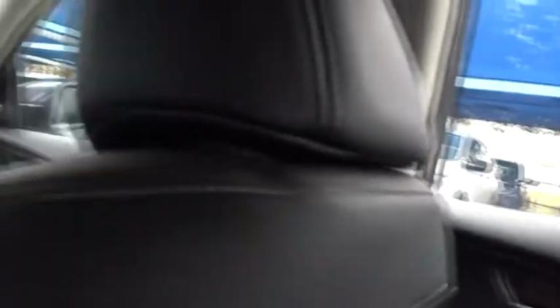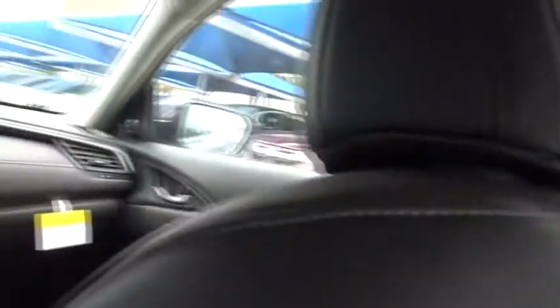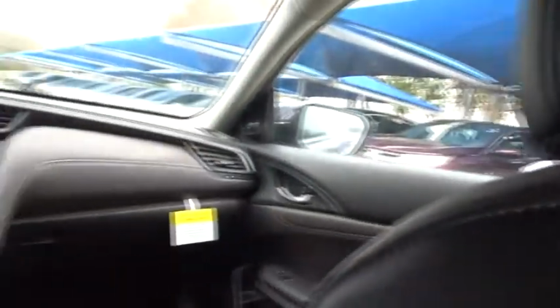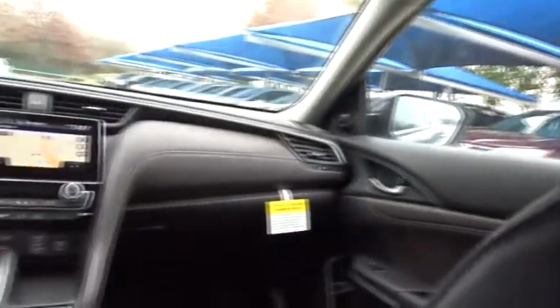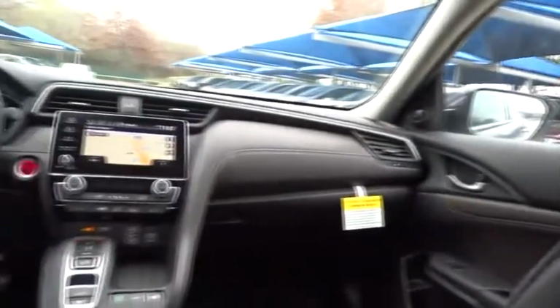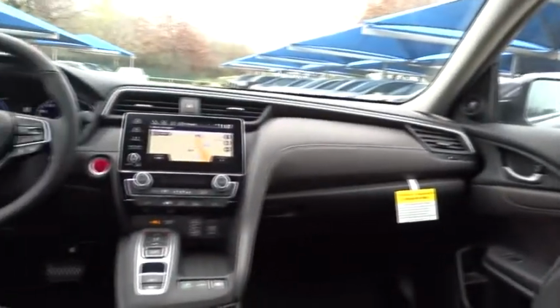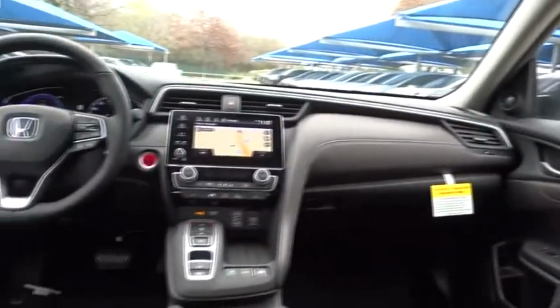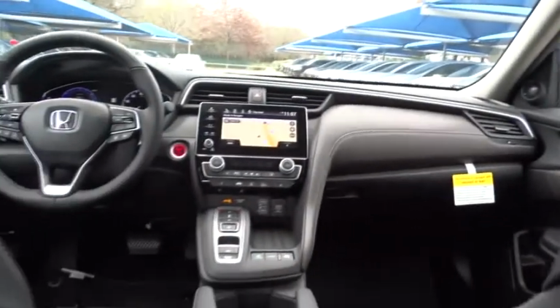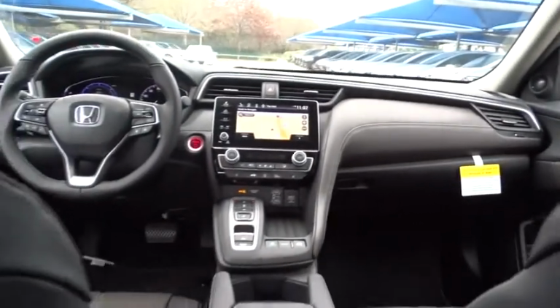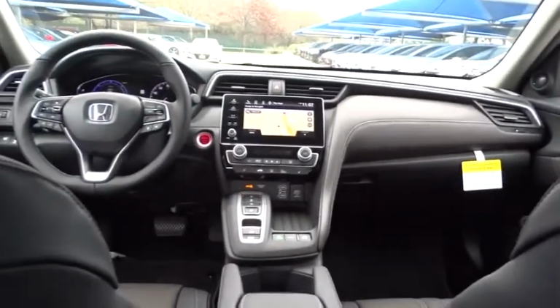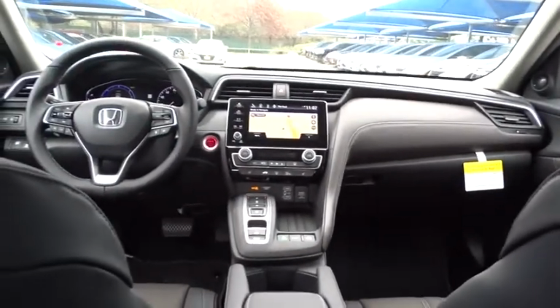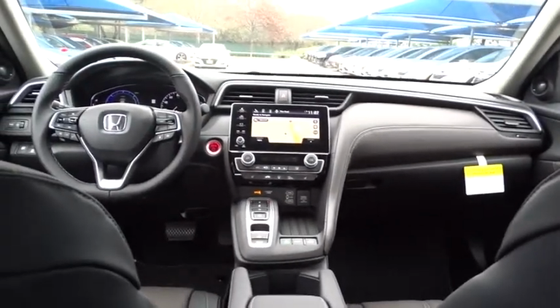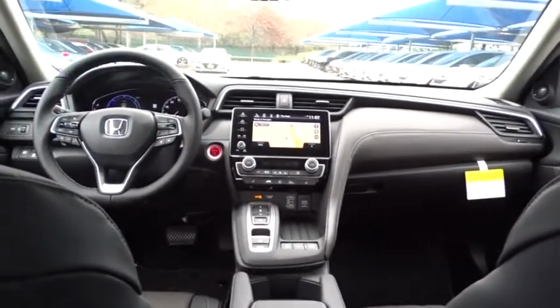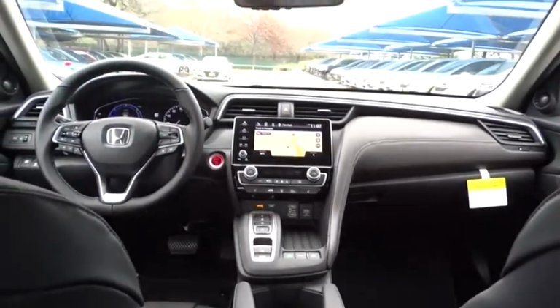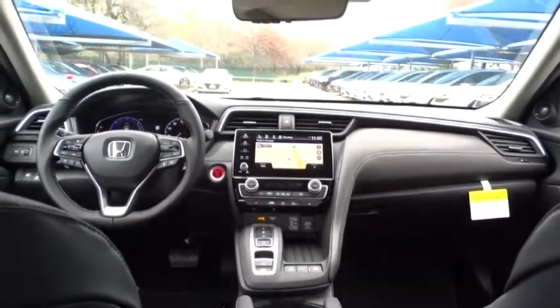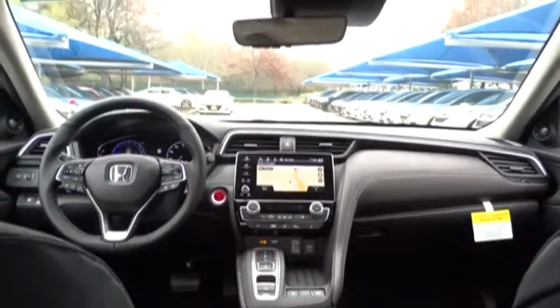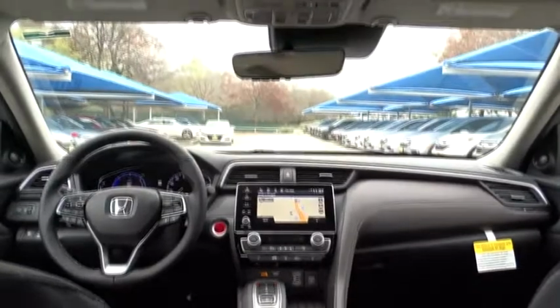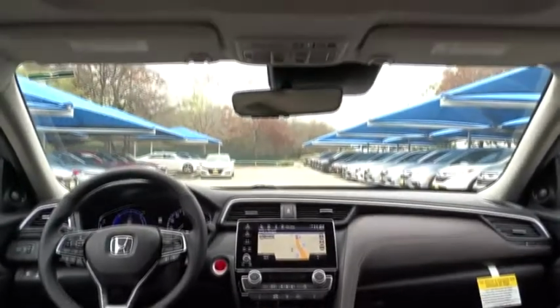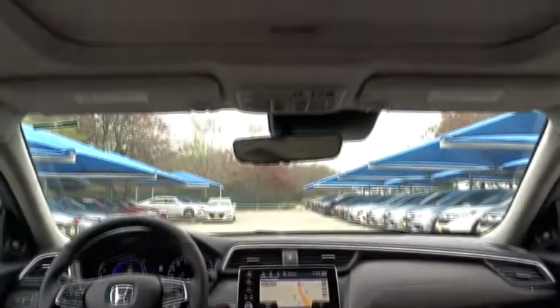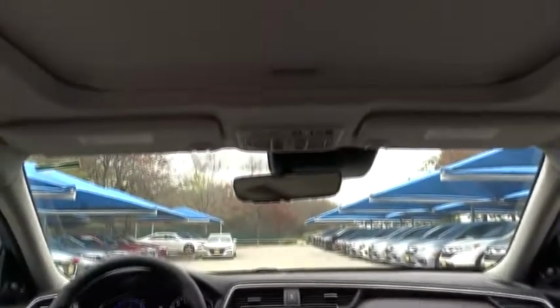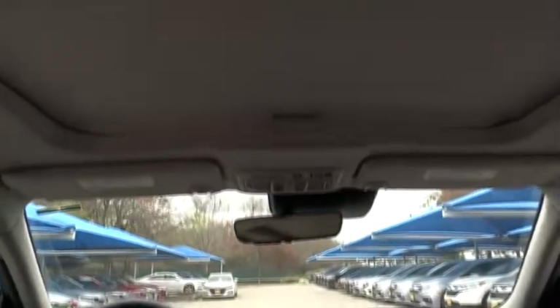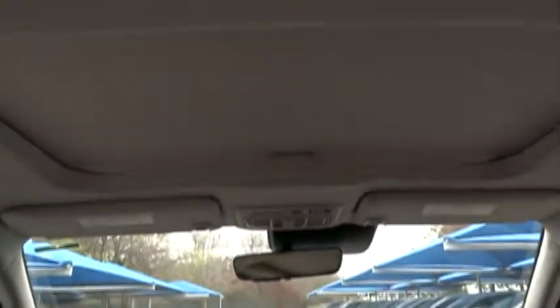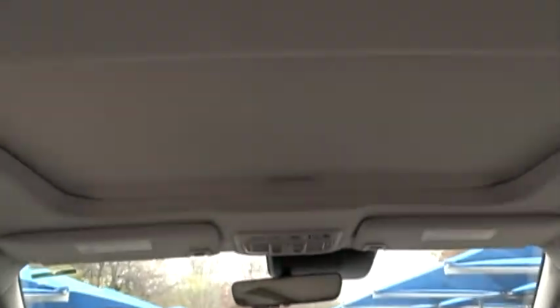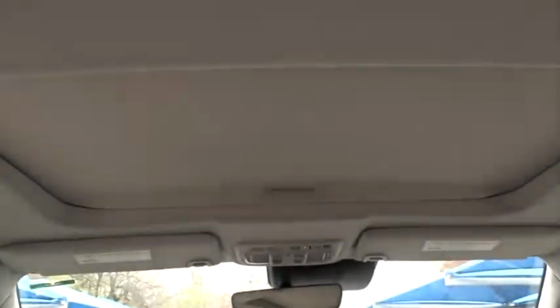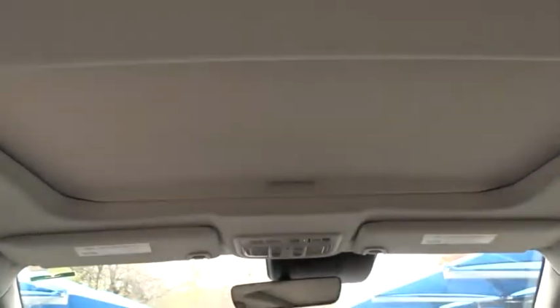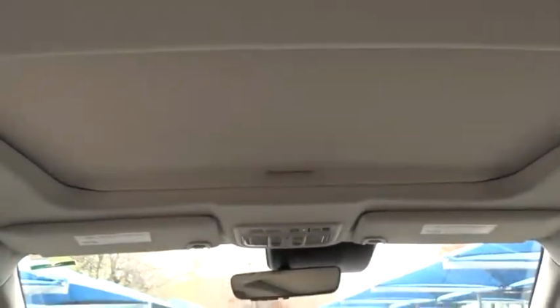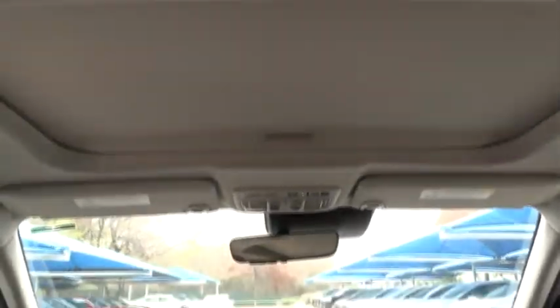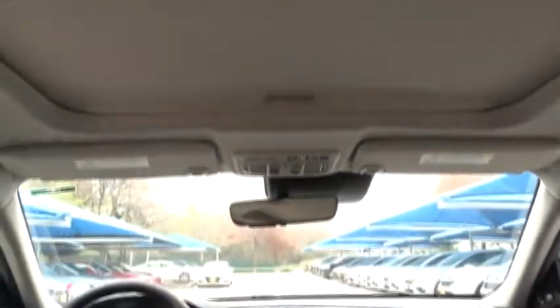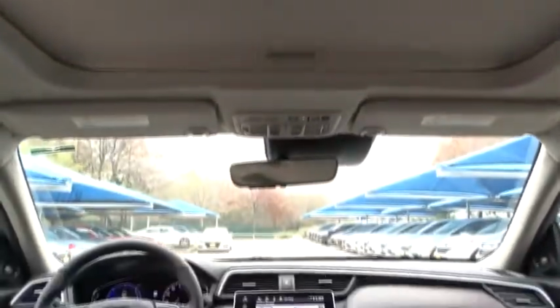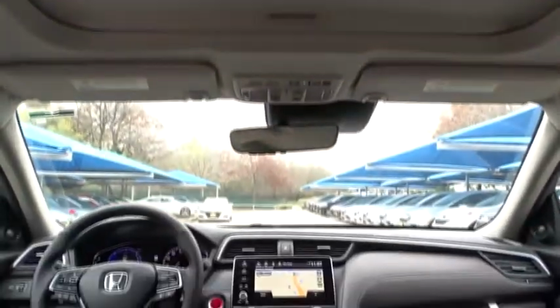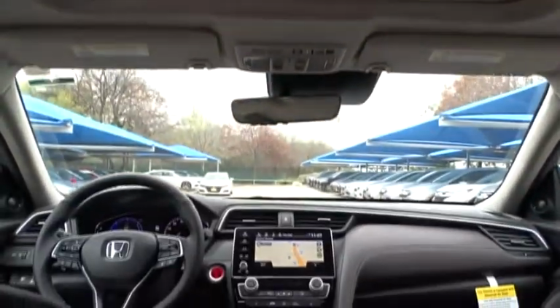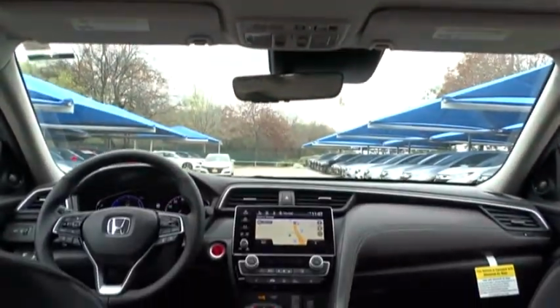Bluetooth, leather-wrapped steering wheel, adjustable steering wheel, power steering, front wheel drive, aluminum wheels, four-wheel disc brakes, floor mats, keyless start.